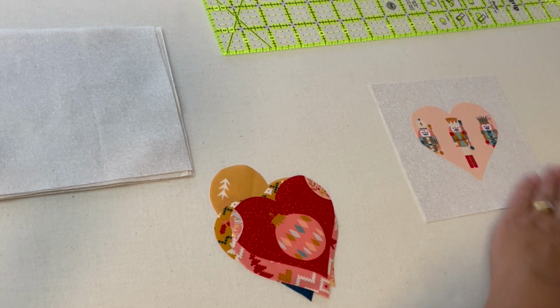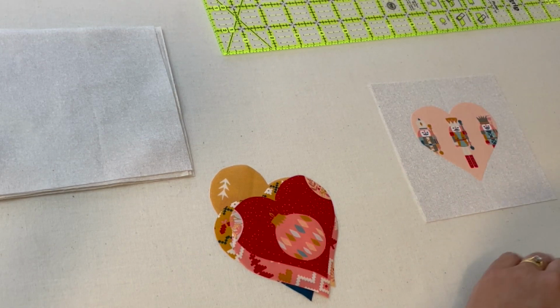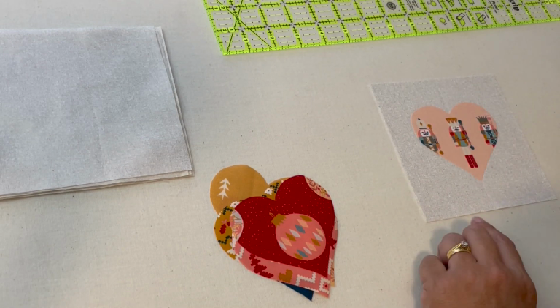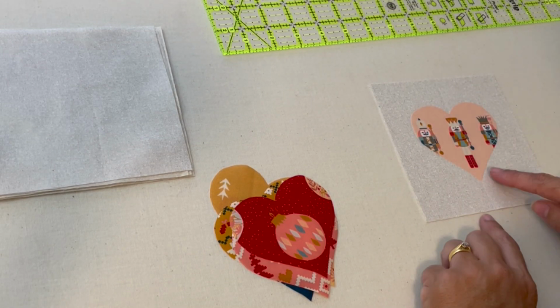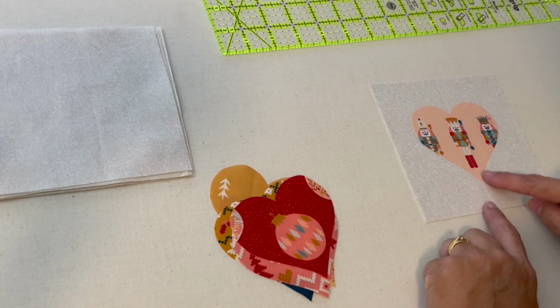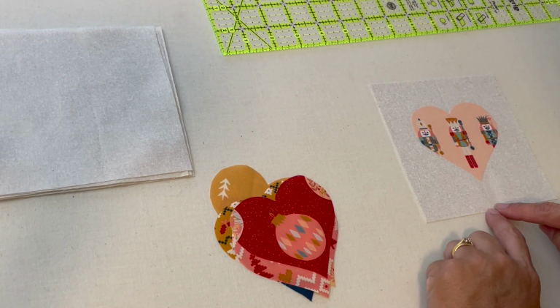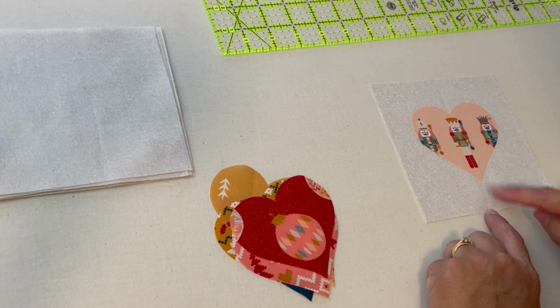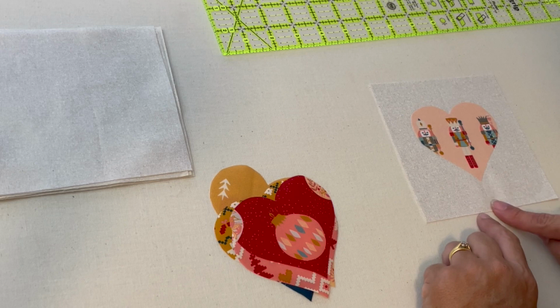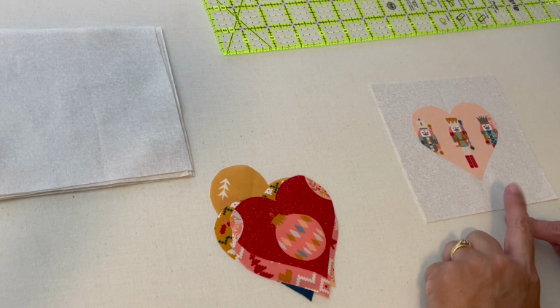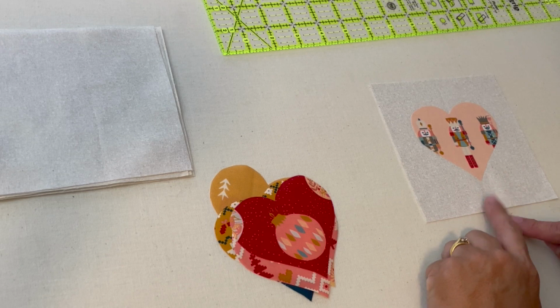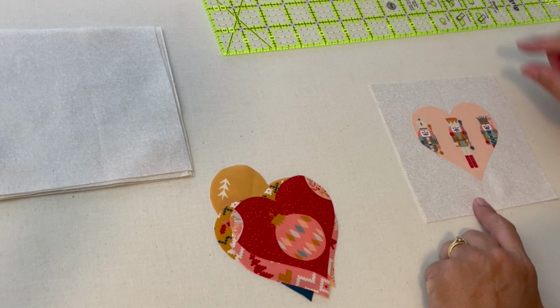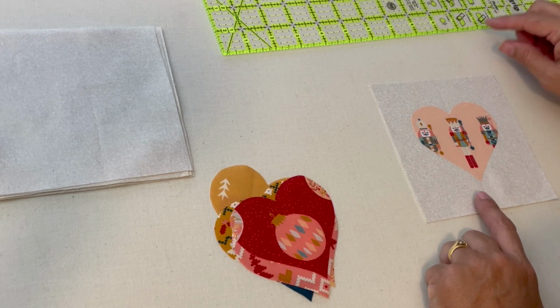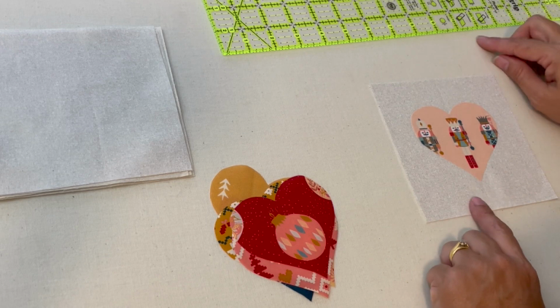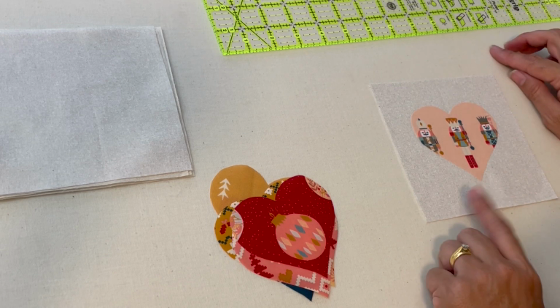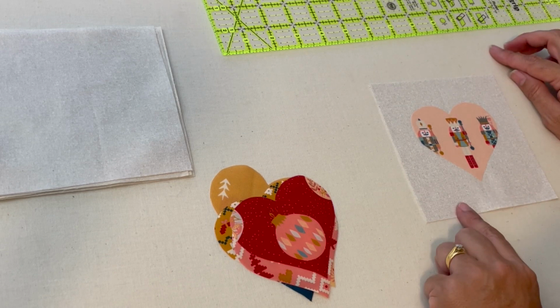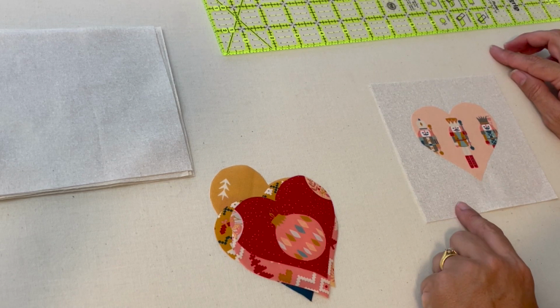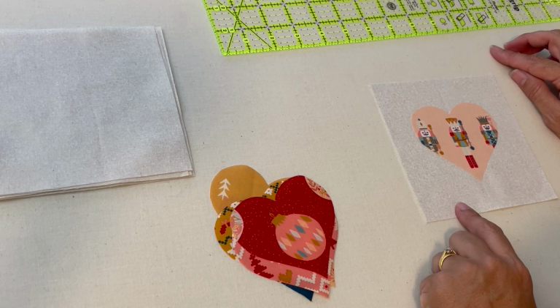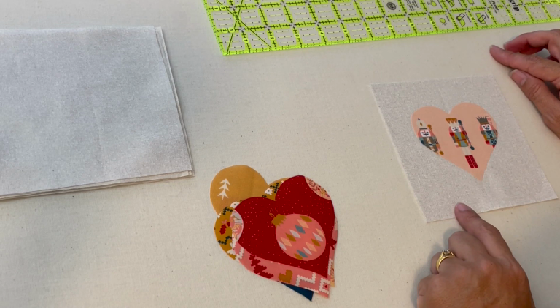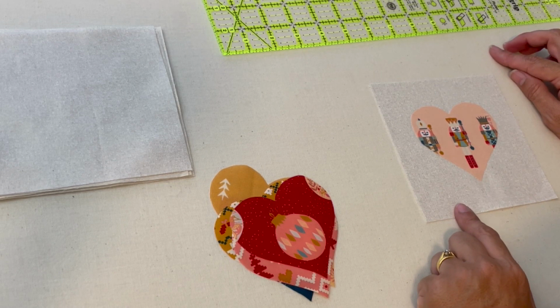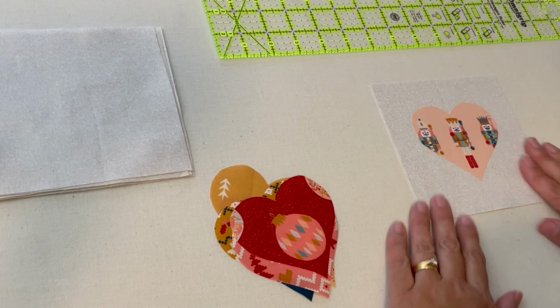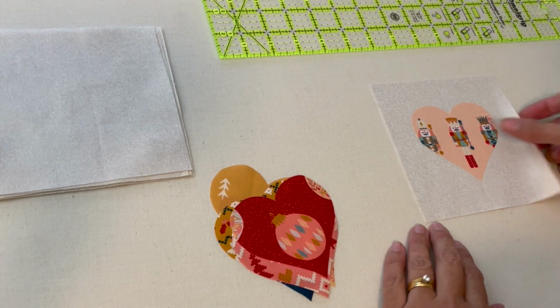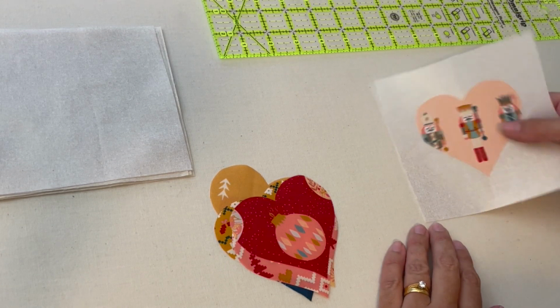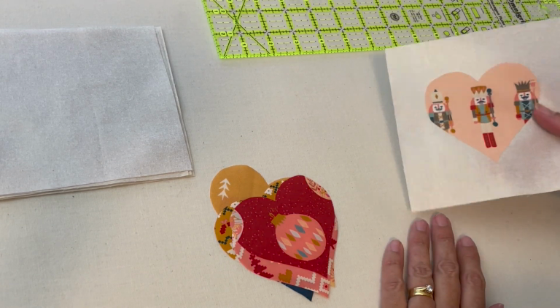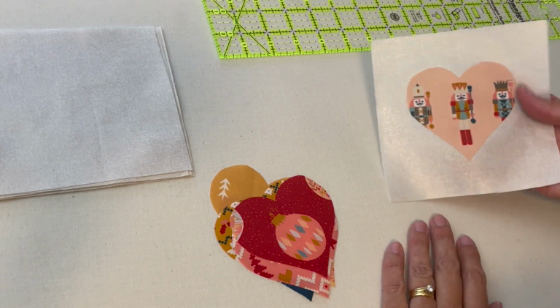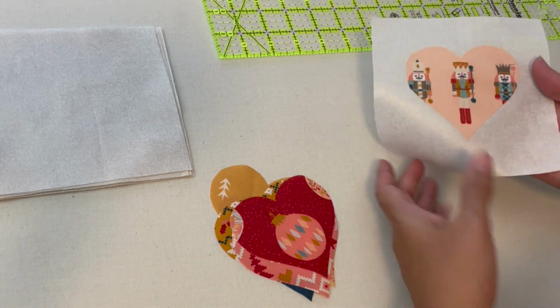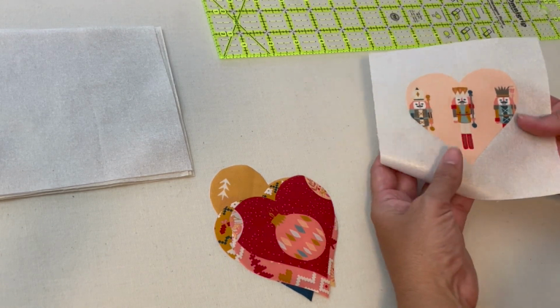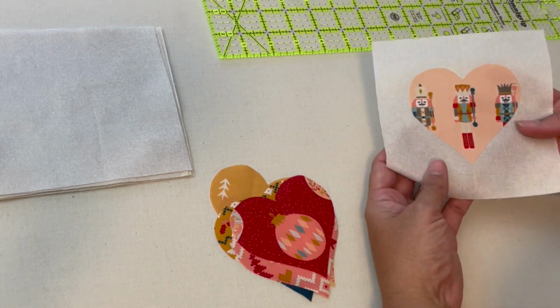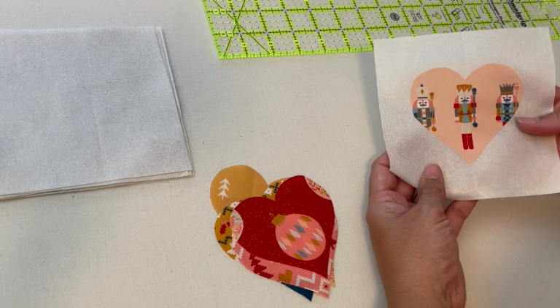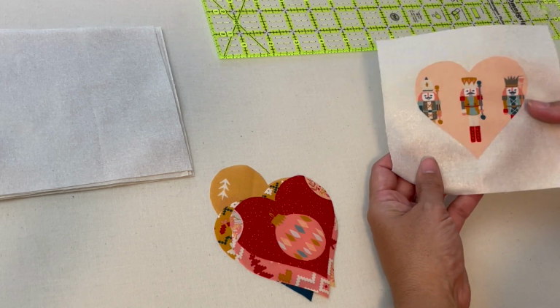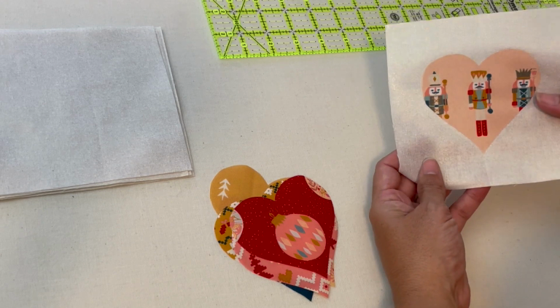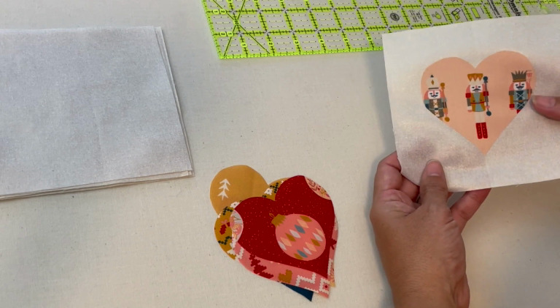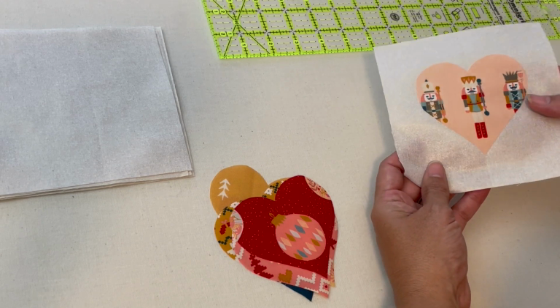I didn't need to measure the bottom because I already know that's one inch and one eighth, and now I'm going to do that for all of my hearts.